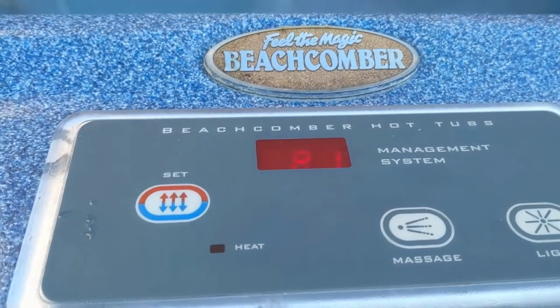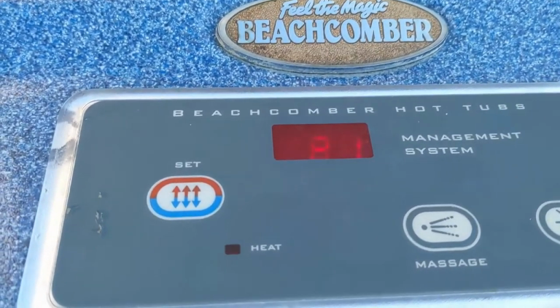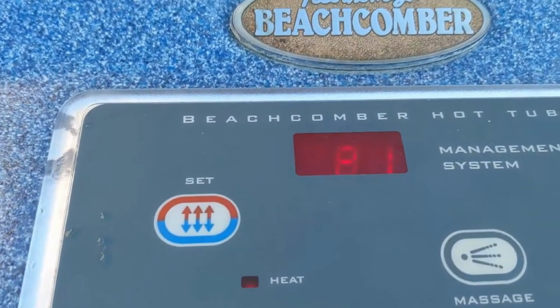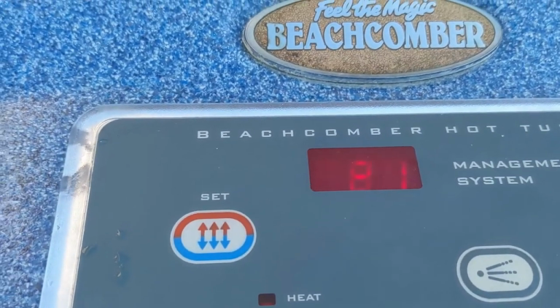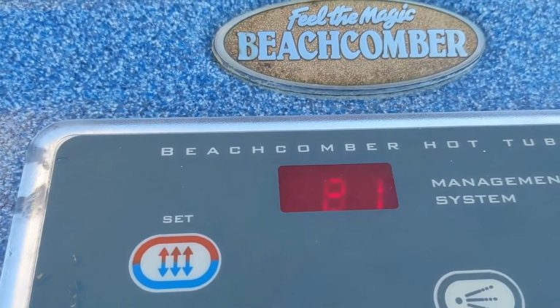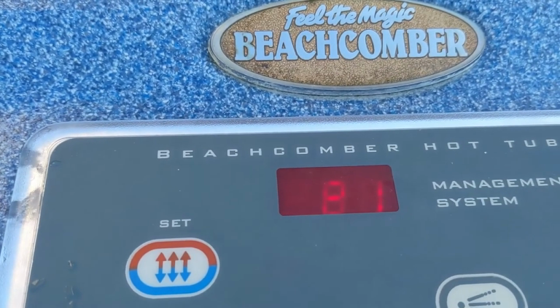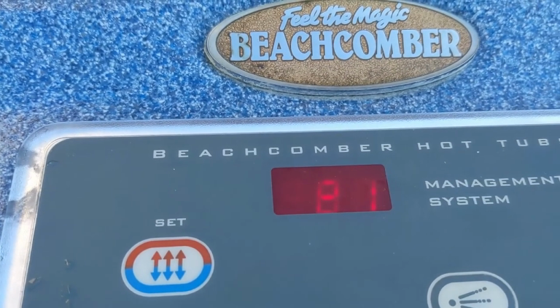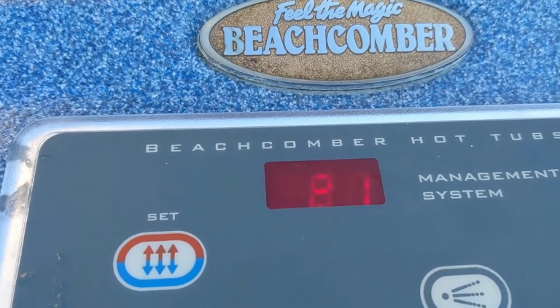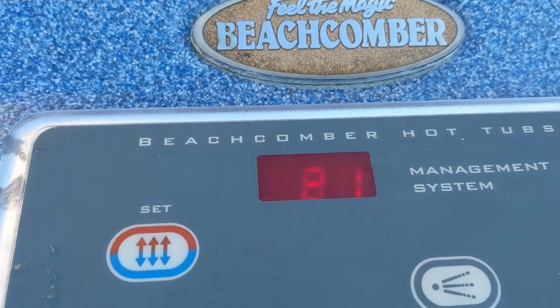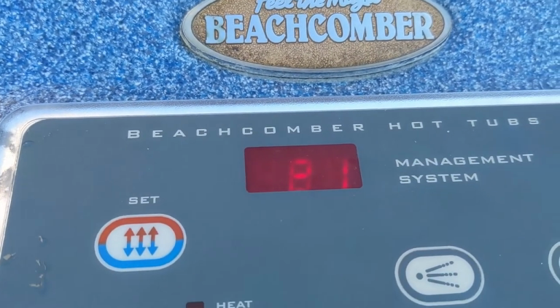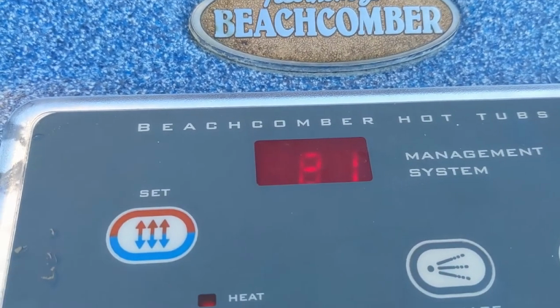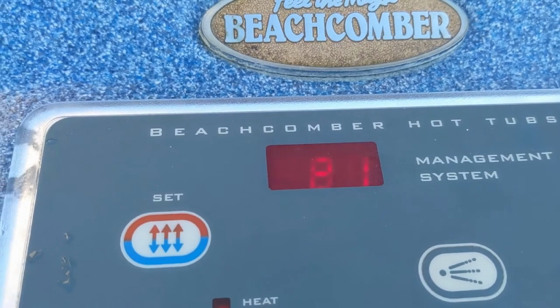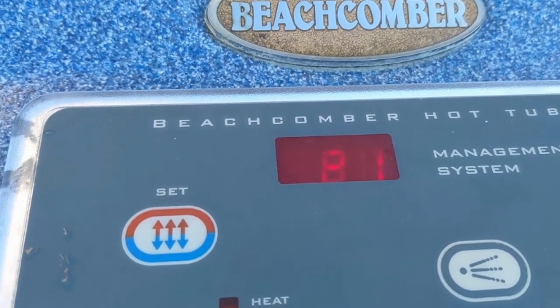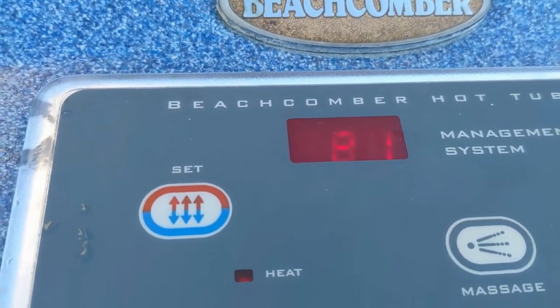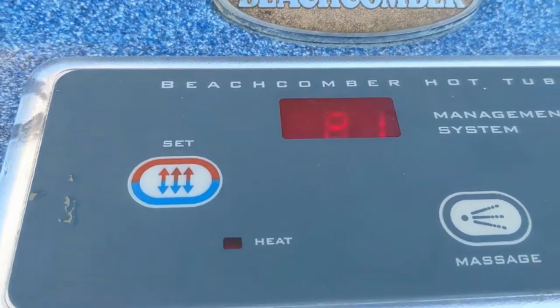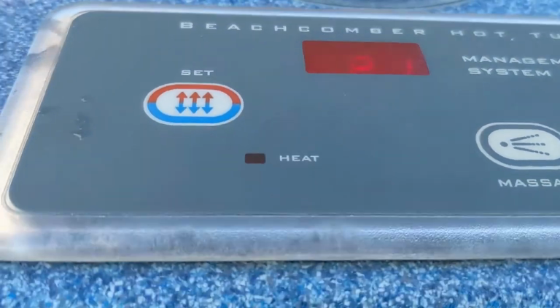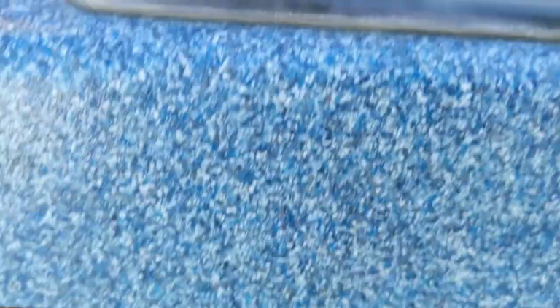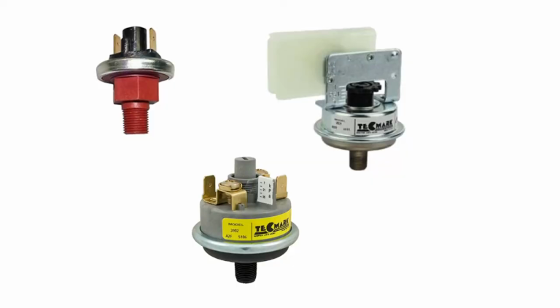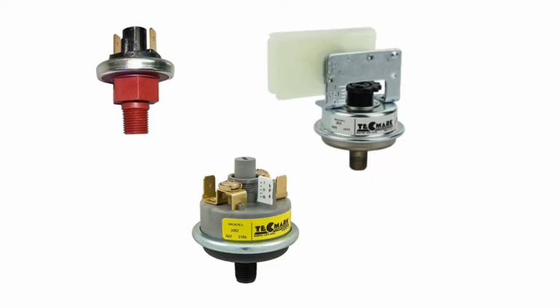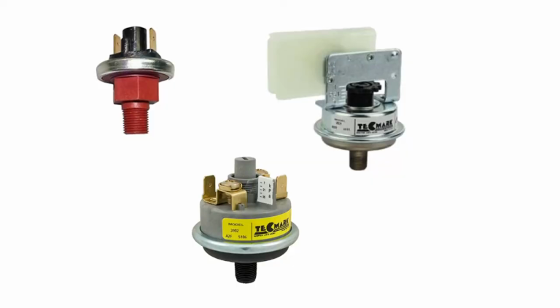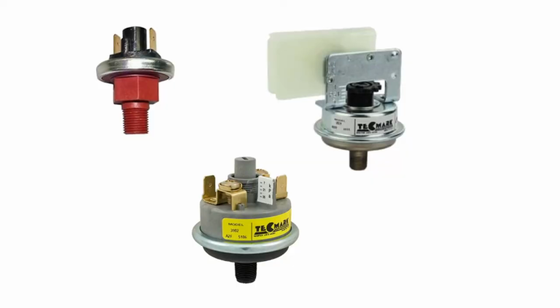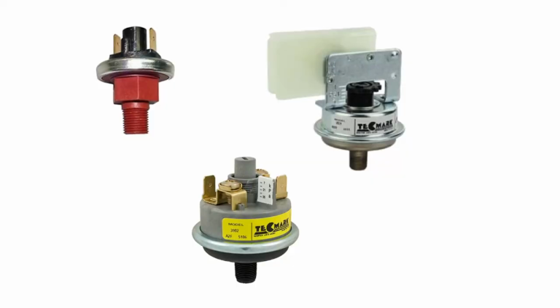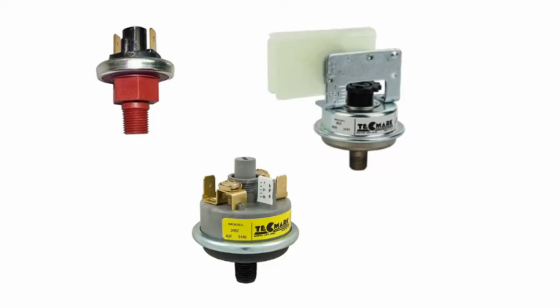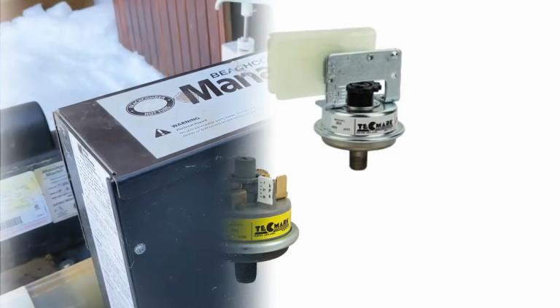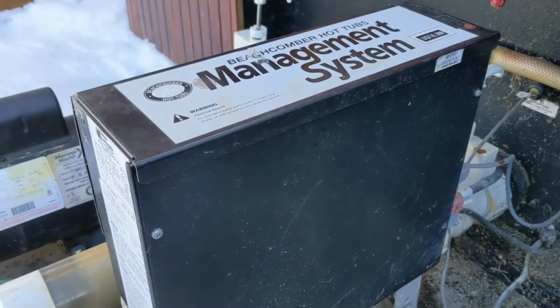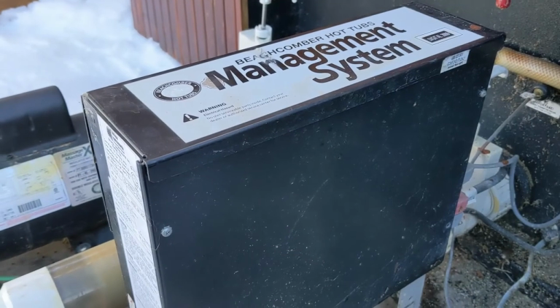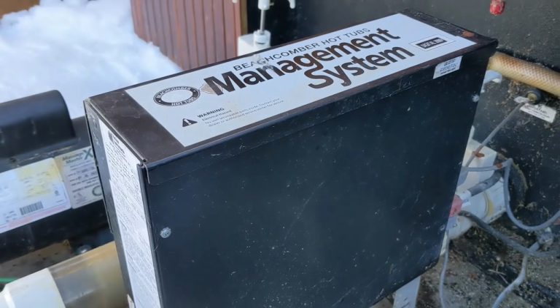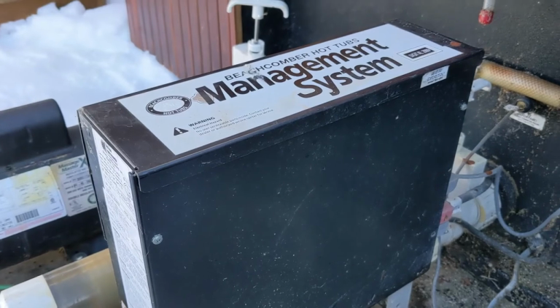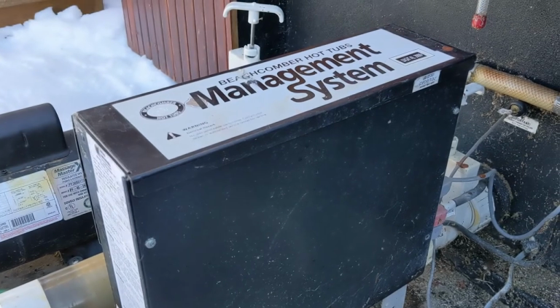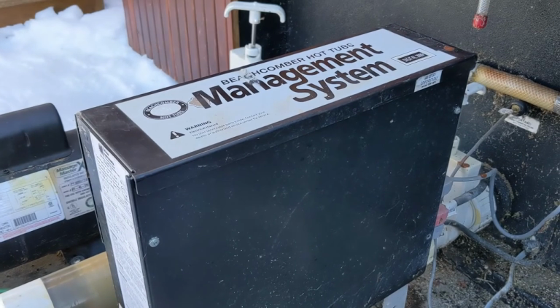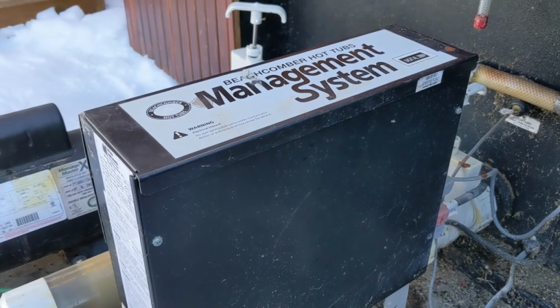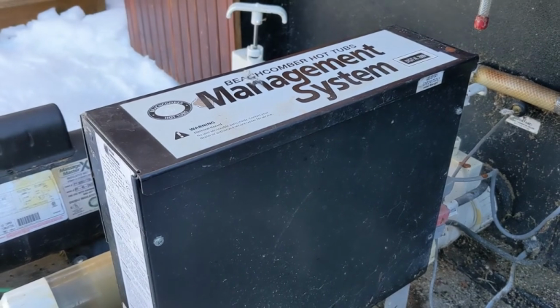It read 81, no FL code, with the filter out. Now it's going to be your filter or it's going to be a pressure switch, which you can check at your spa pack.